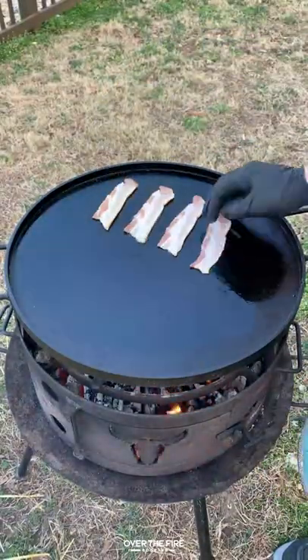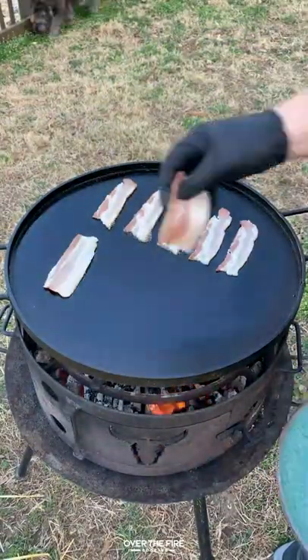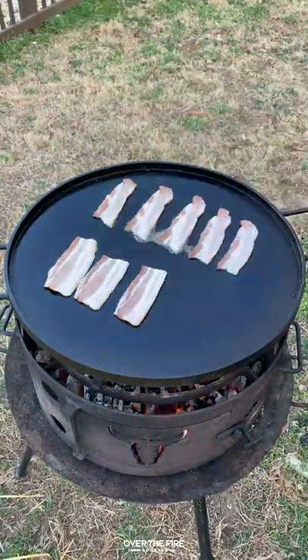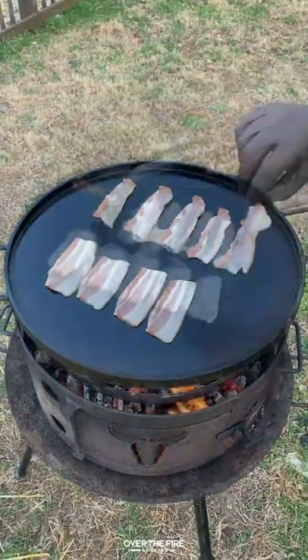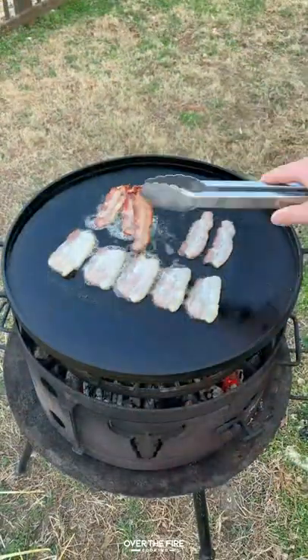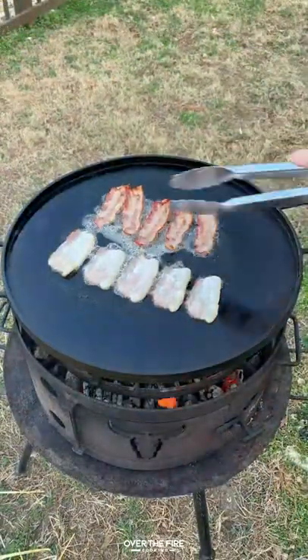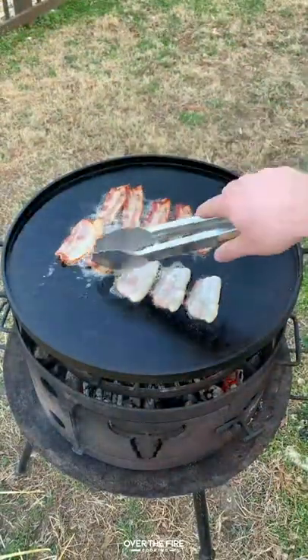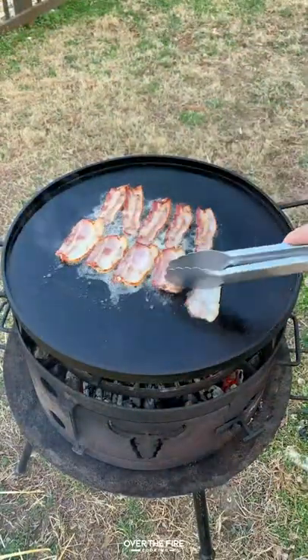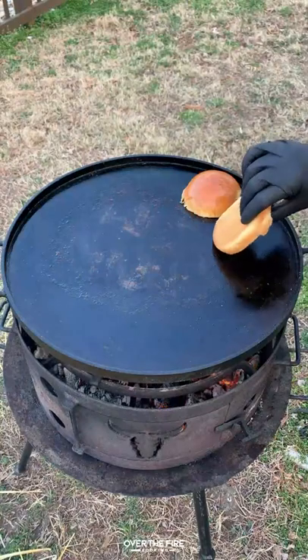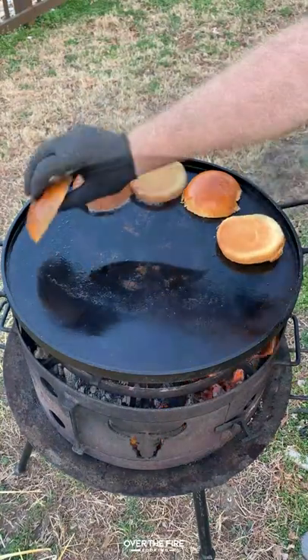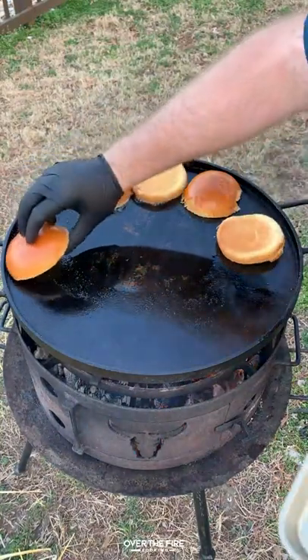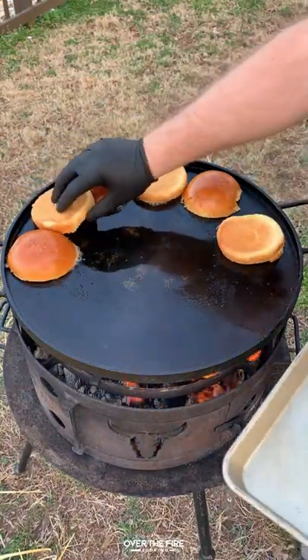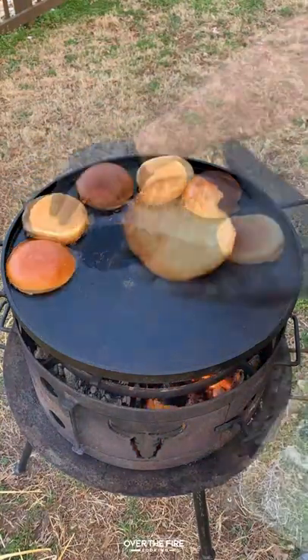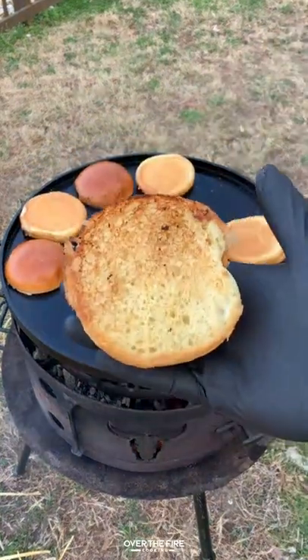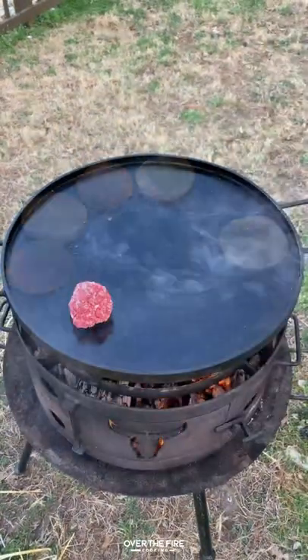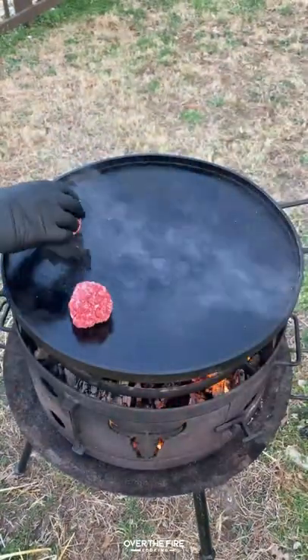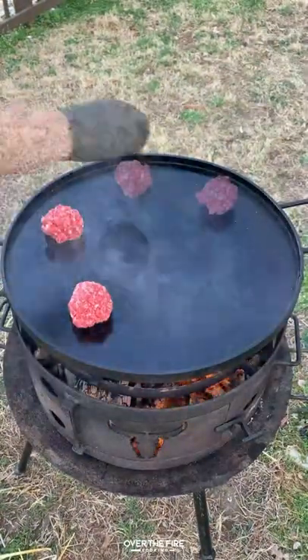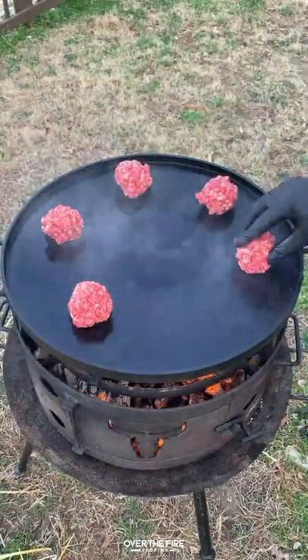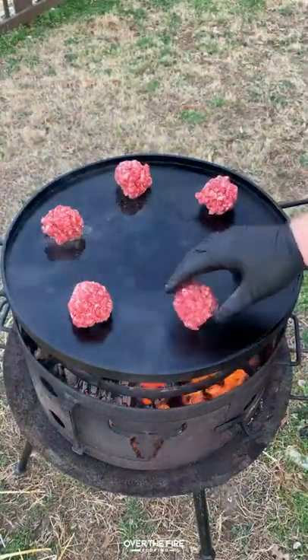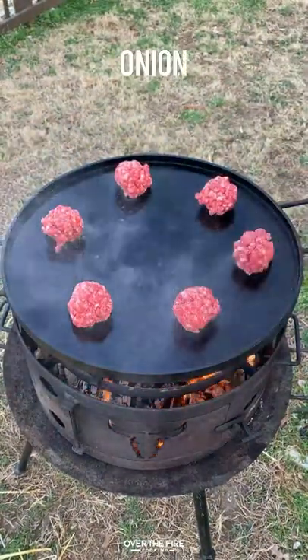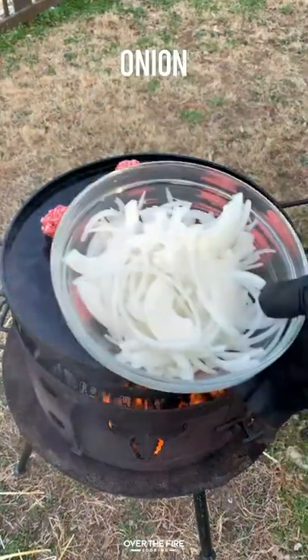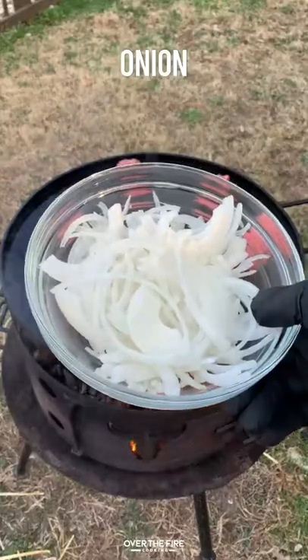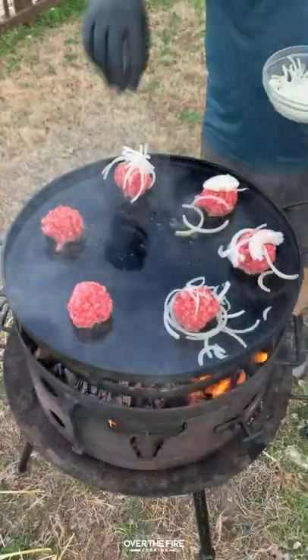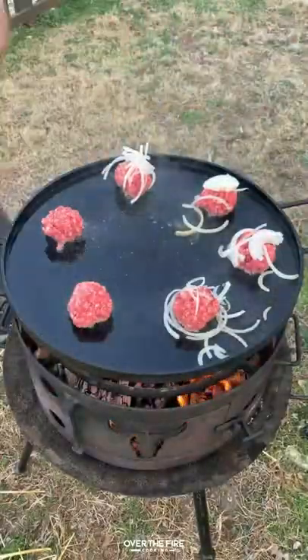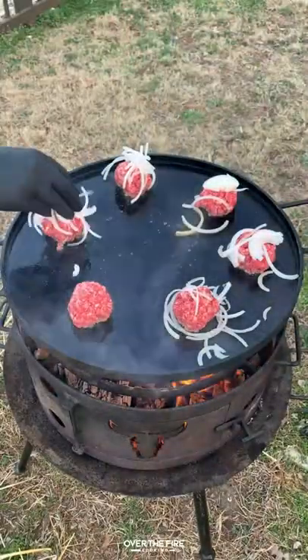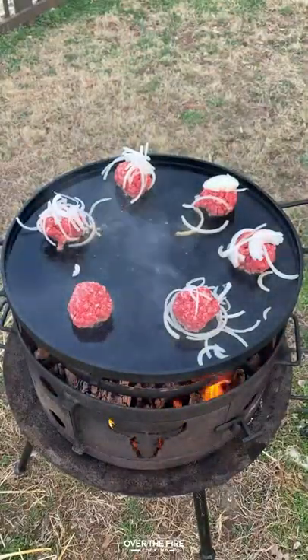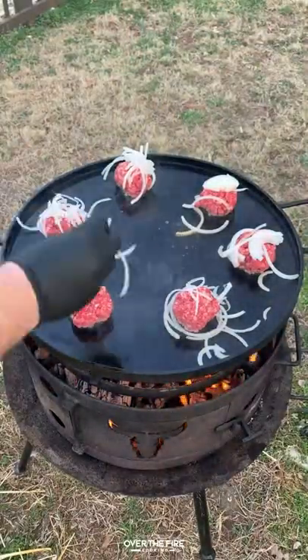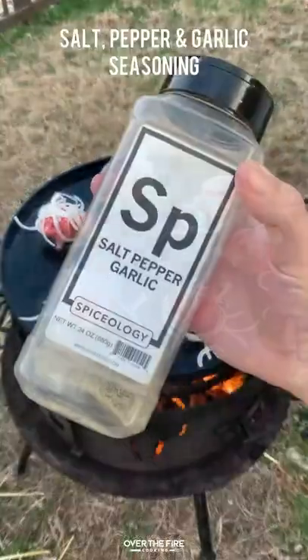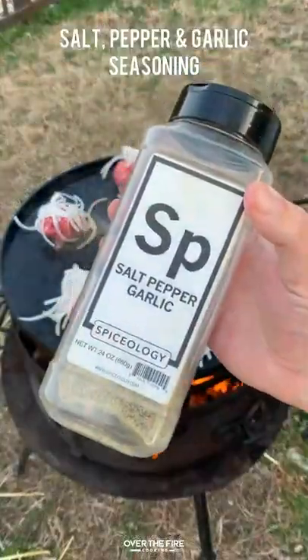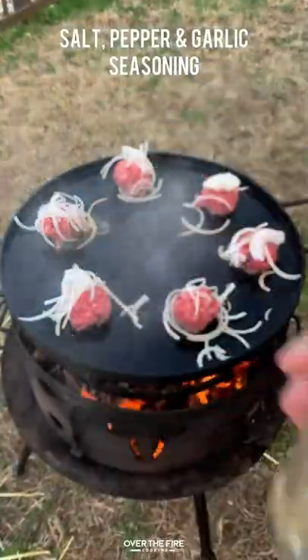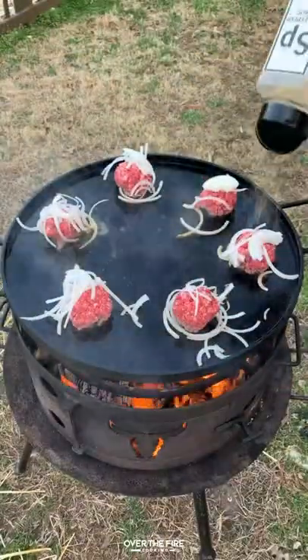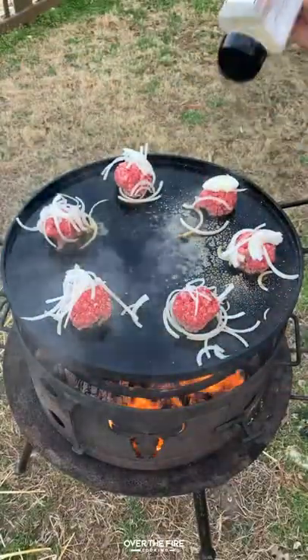We're going to cook some bacon for a couple of minutes until it's nice and crispy, and then we're going to add on our burger buns. Once those are done, we're going to make quarter-pound spheres of the short rib and top them off with thinly sliced onions.